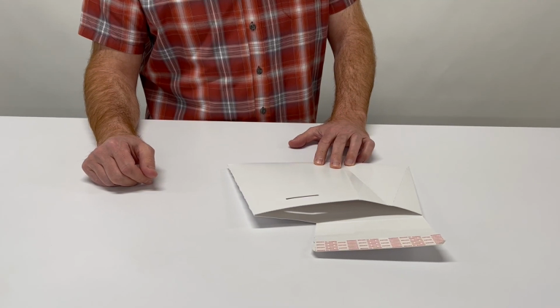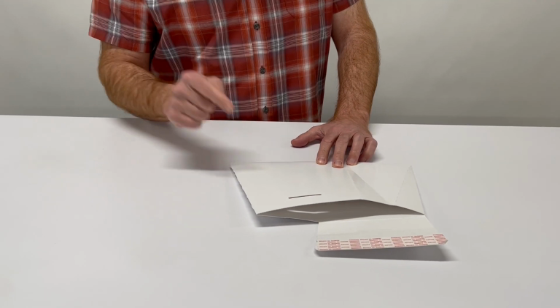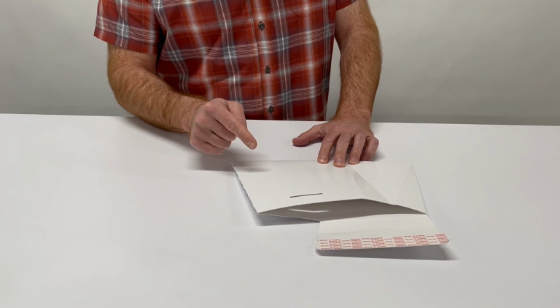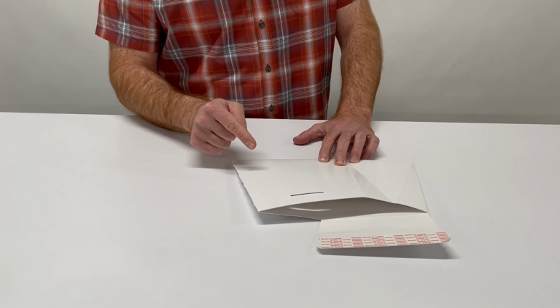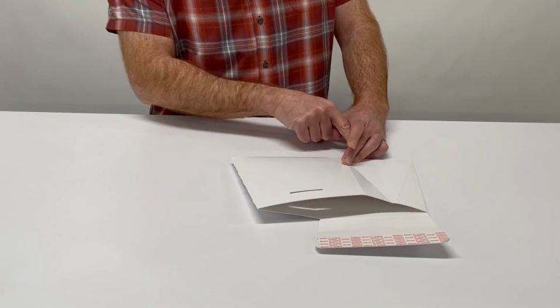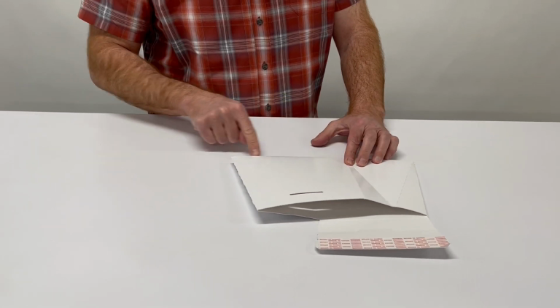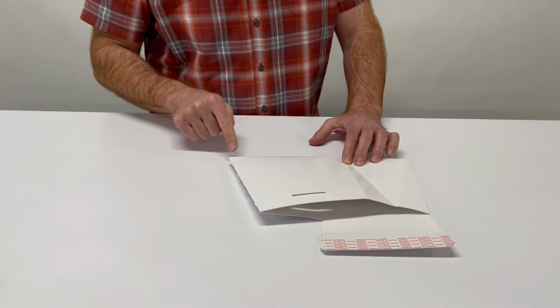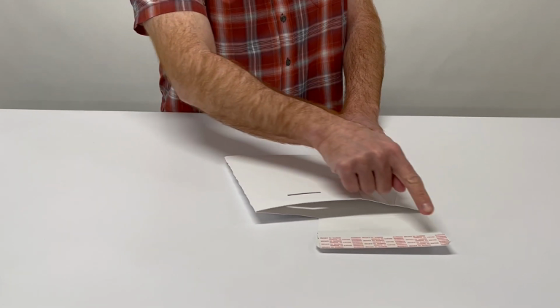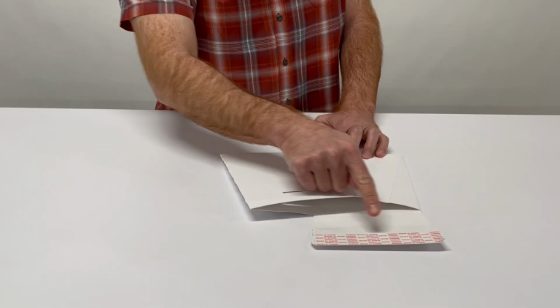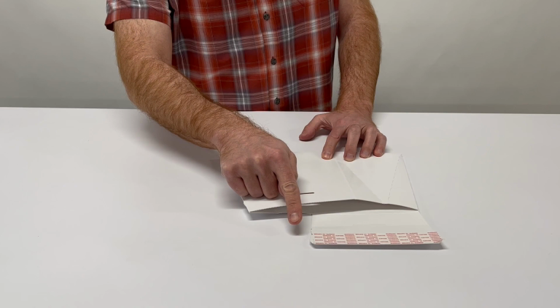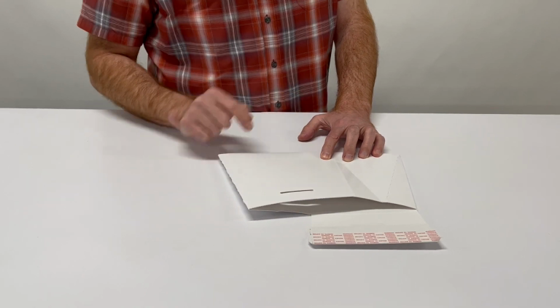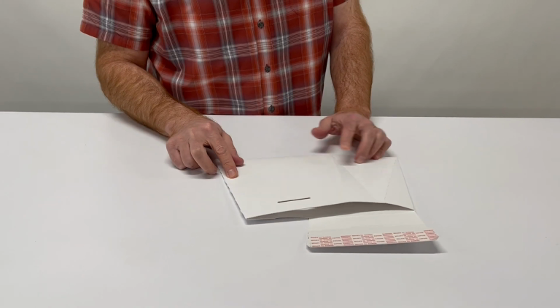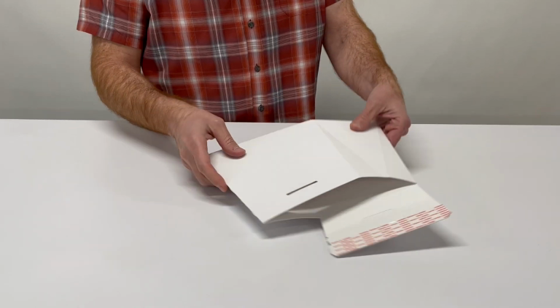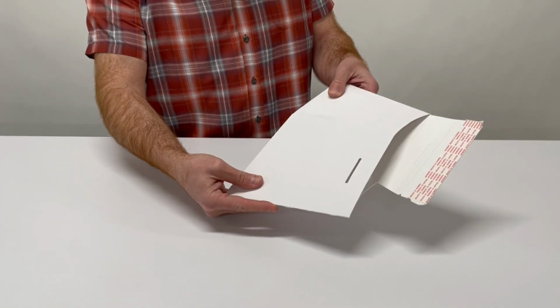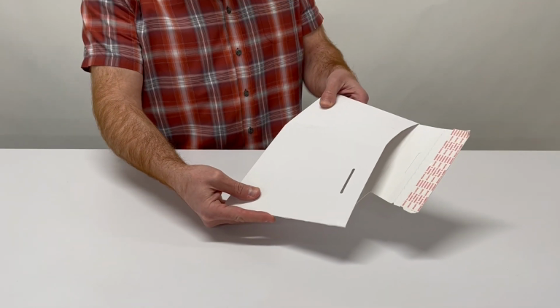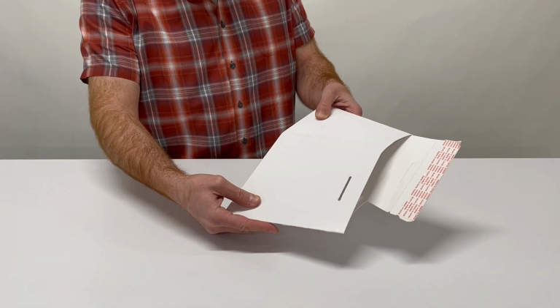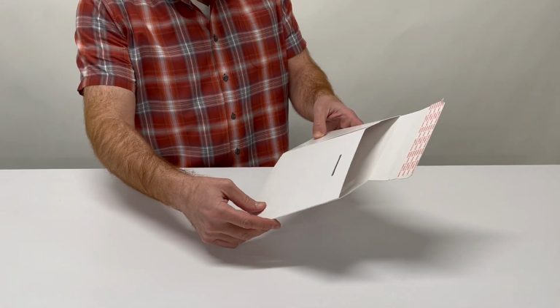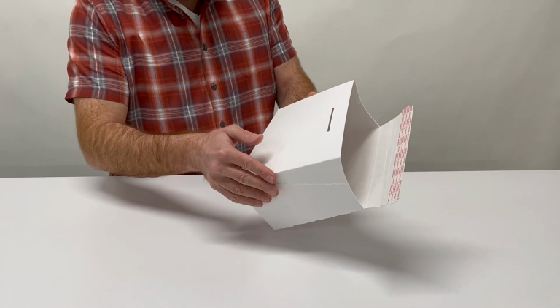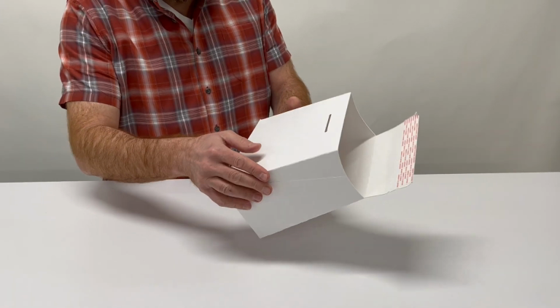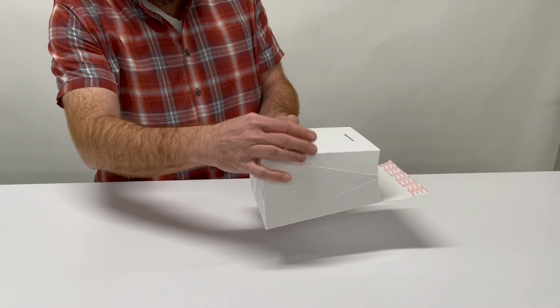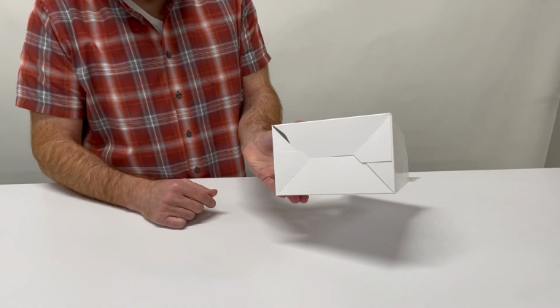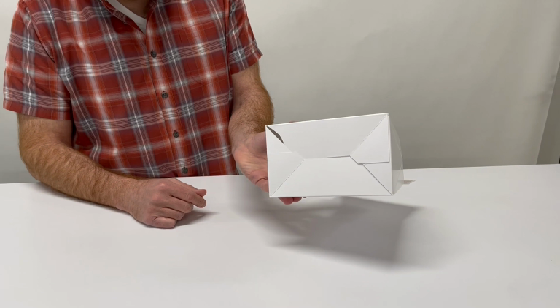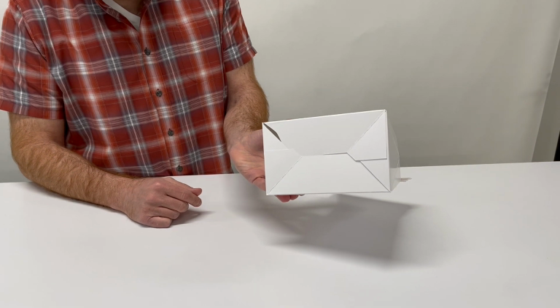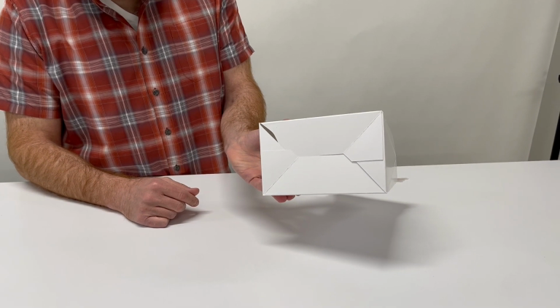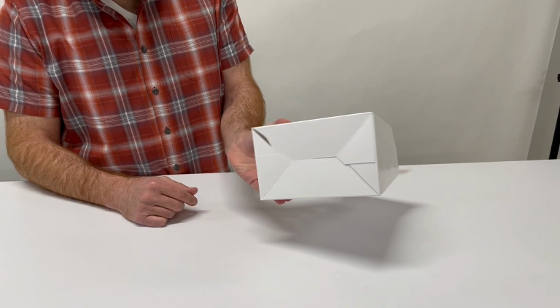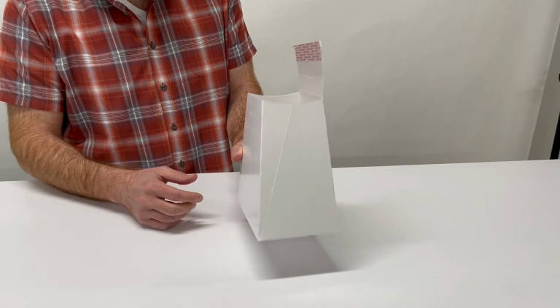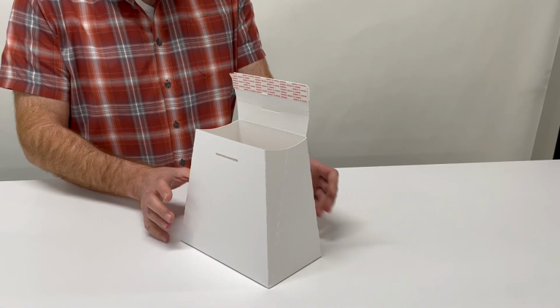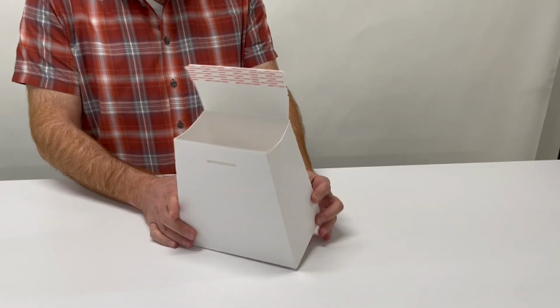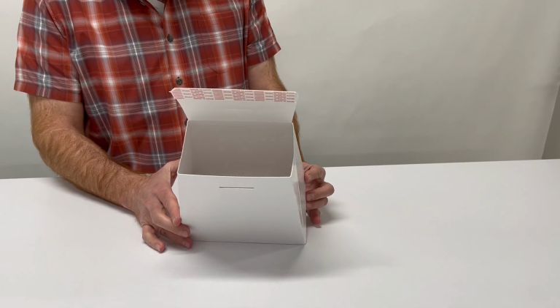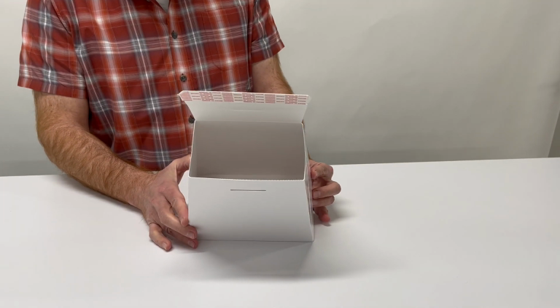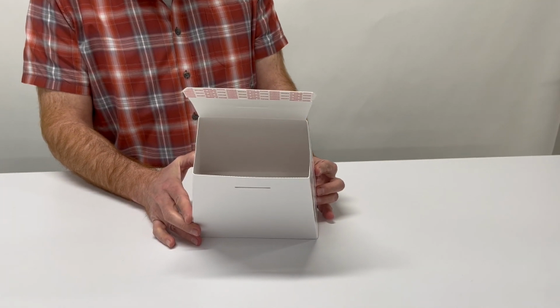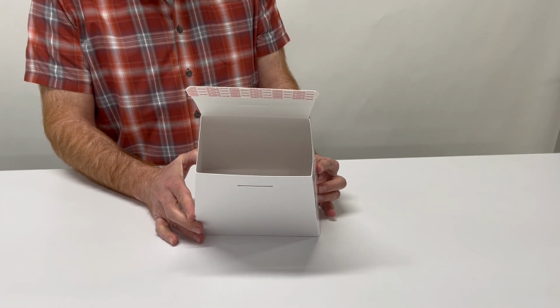This is the carton with the glued auto bottom and the peel and stick adhesive. The operator would auto bottom, pop it open. The top is ready to be loaded with product.